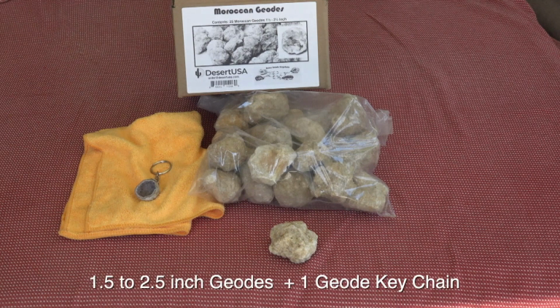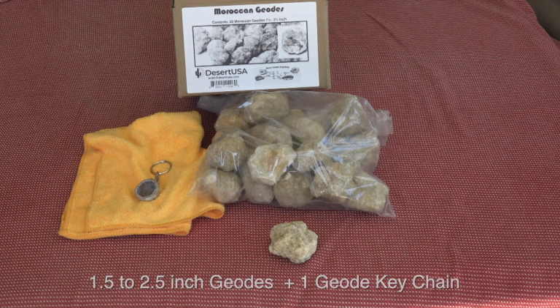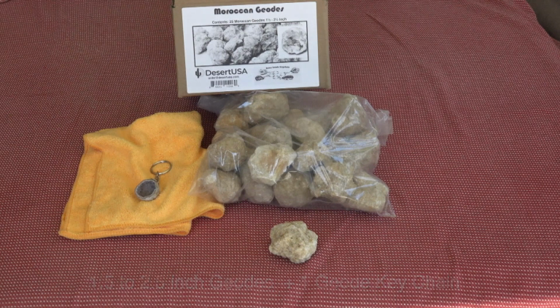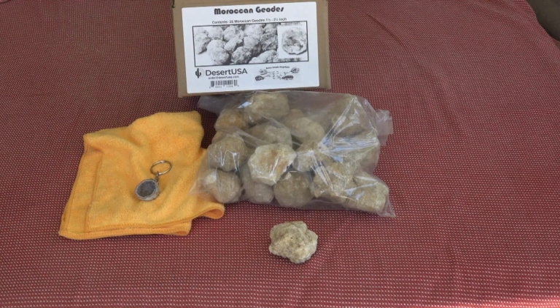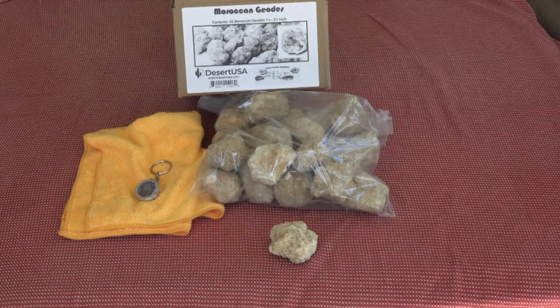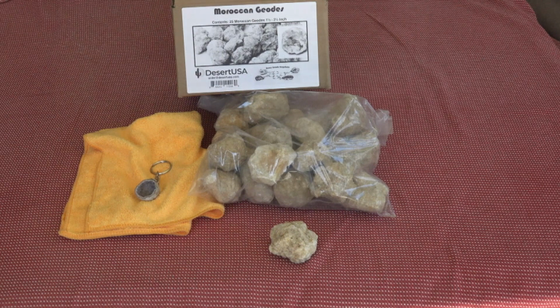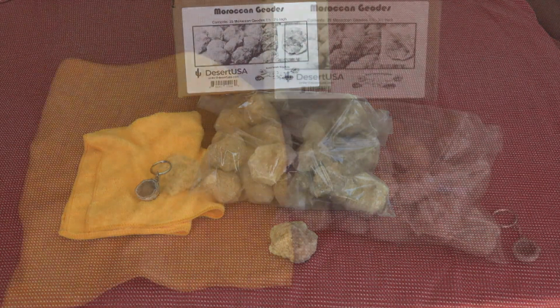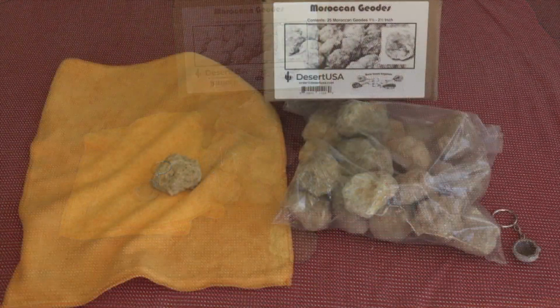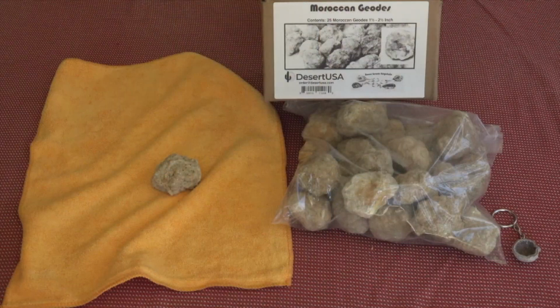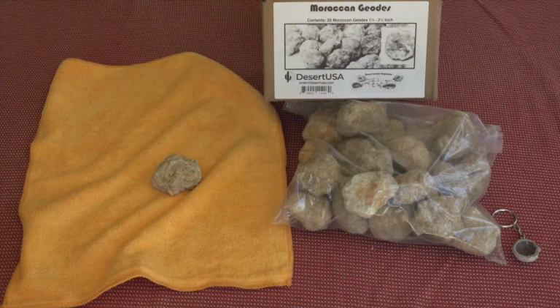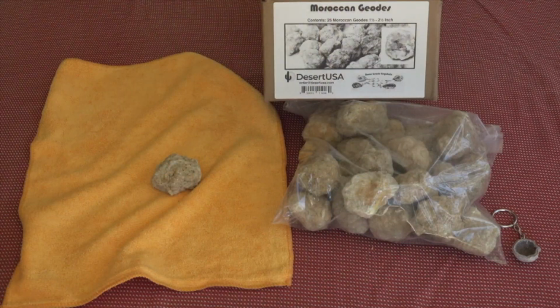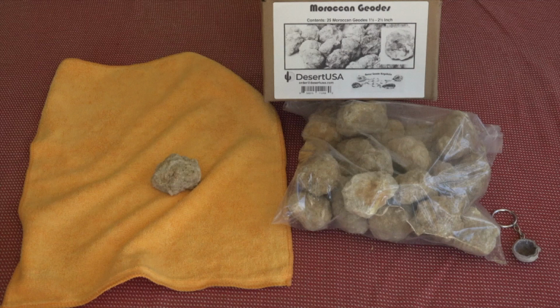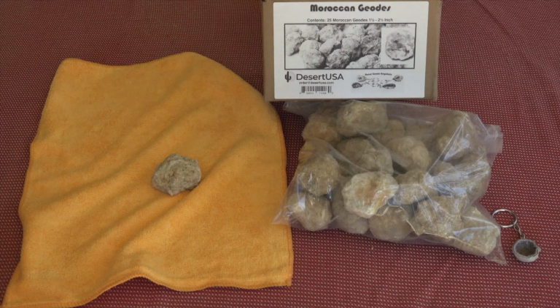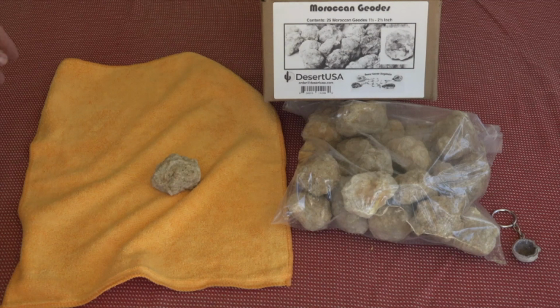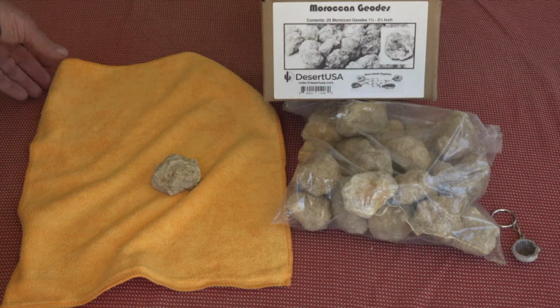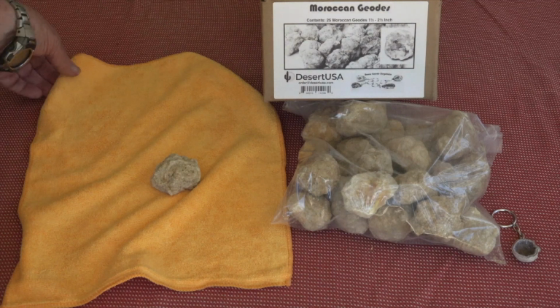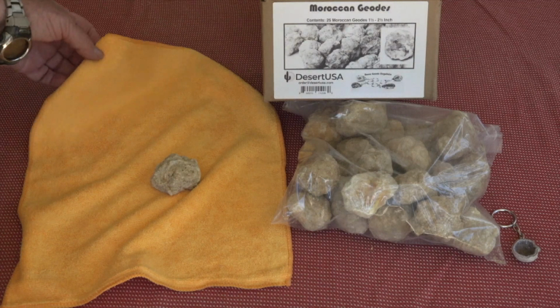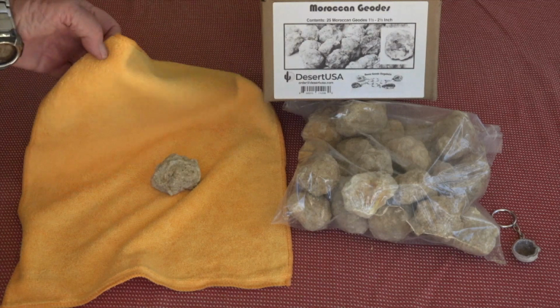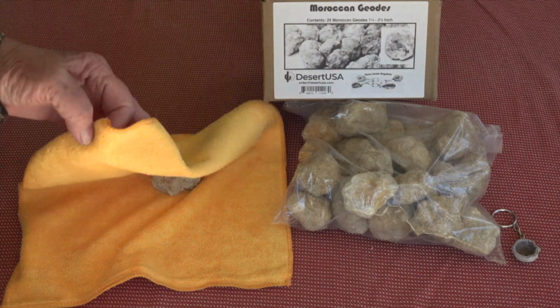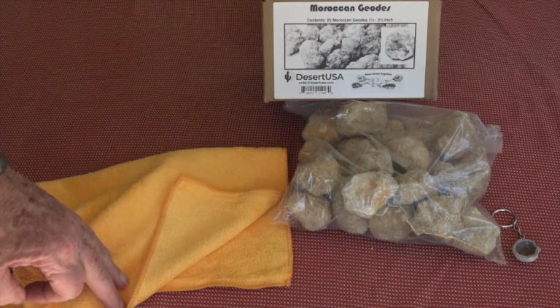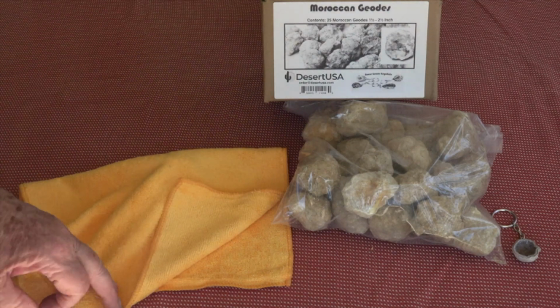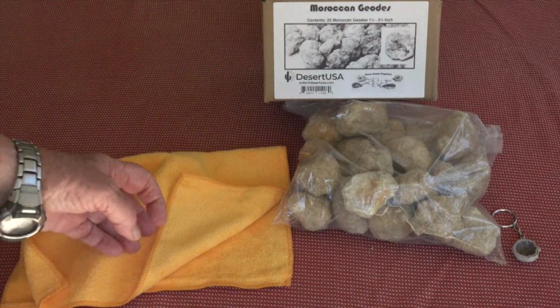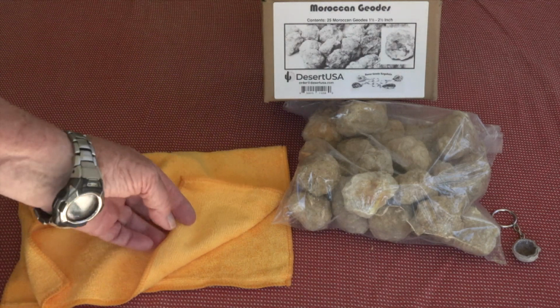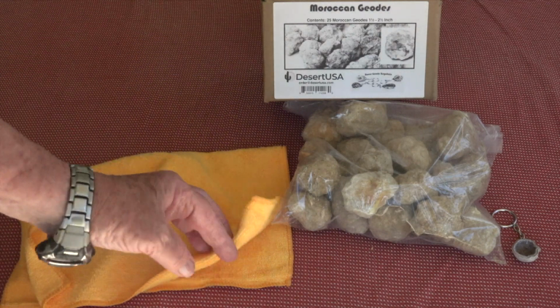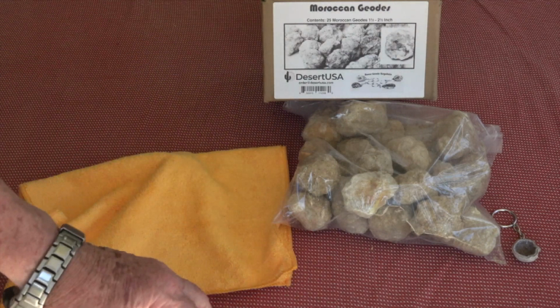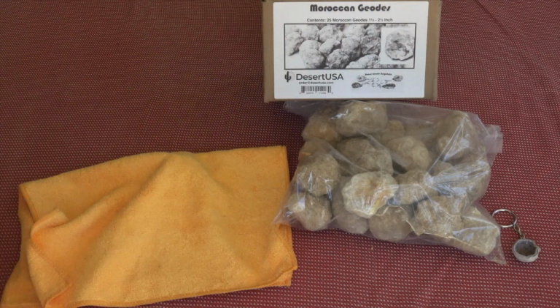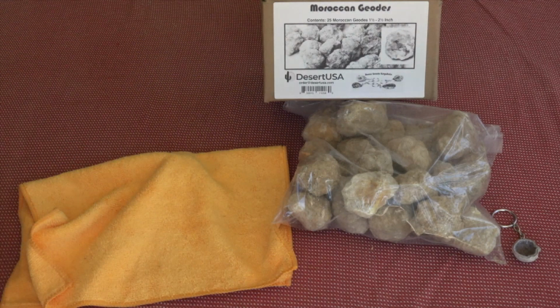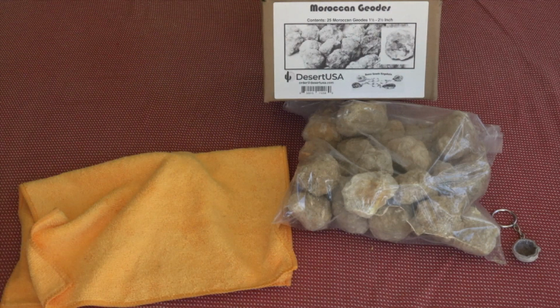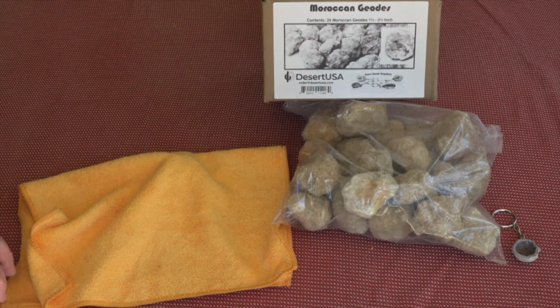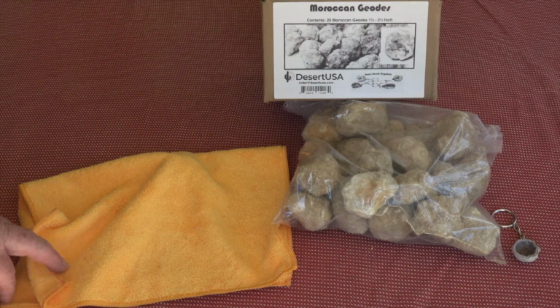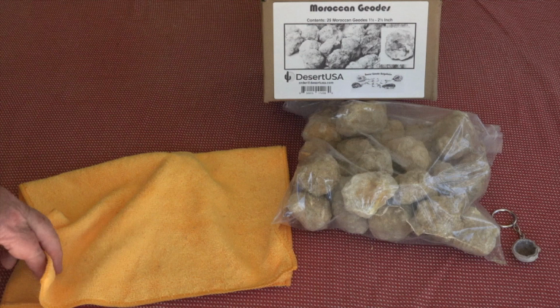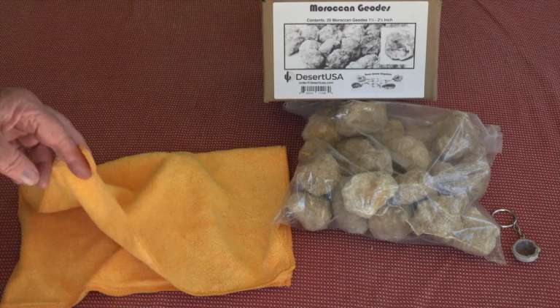The cloth is used to cover the geode when you're breaking it. This will protect your eyes from the rock splinters when you hit it with a hammer.